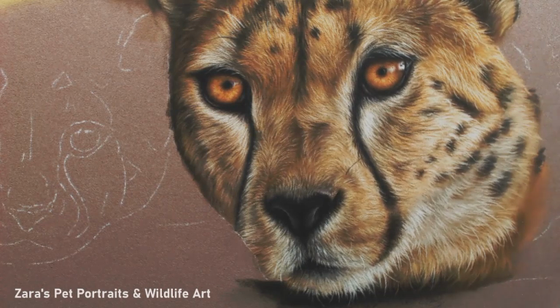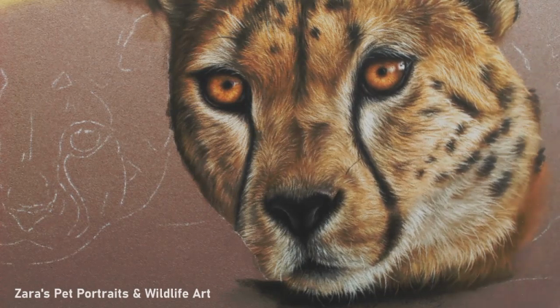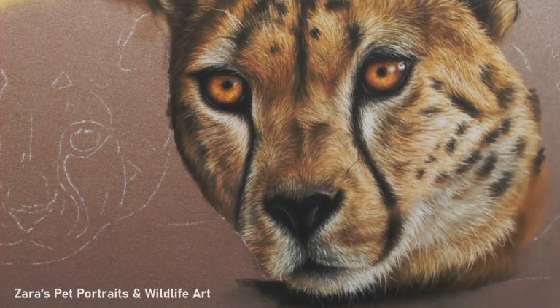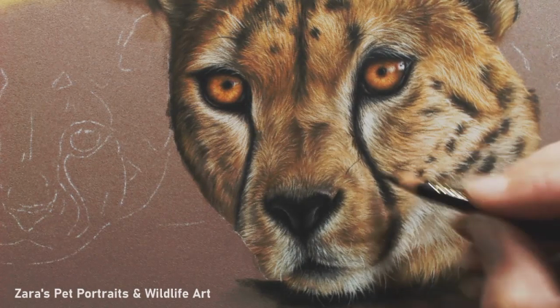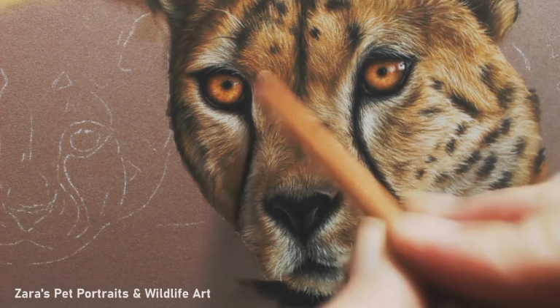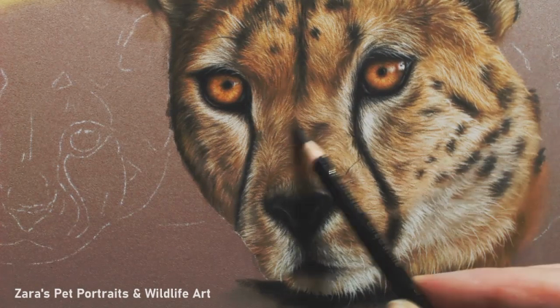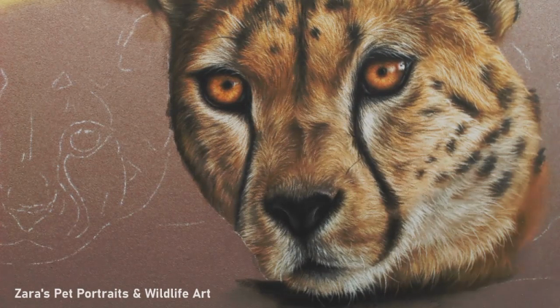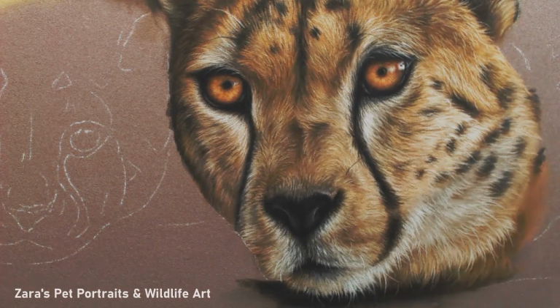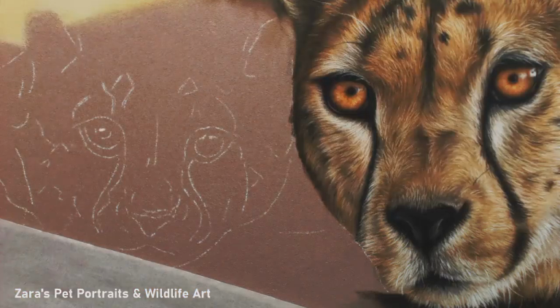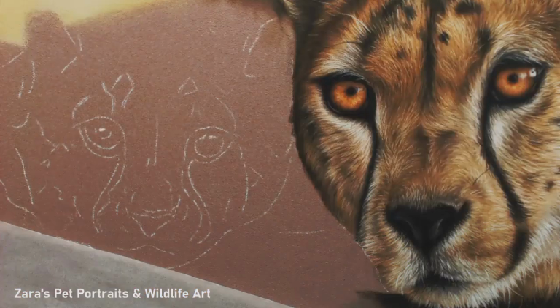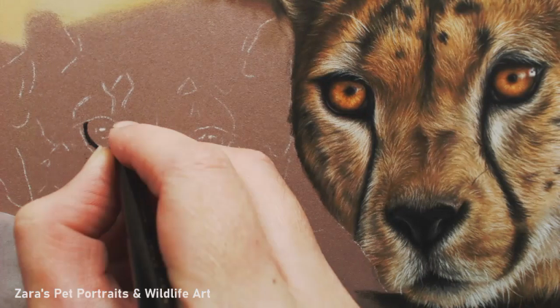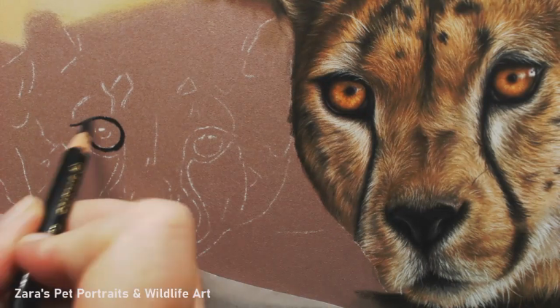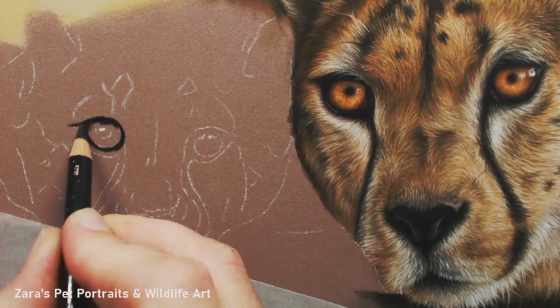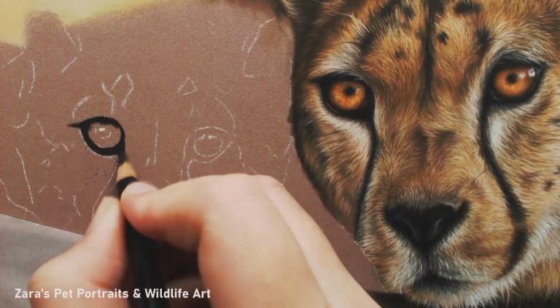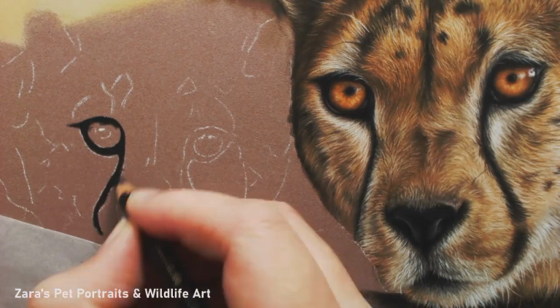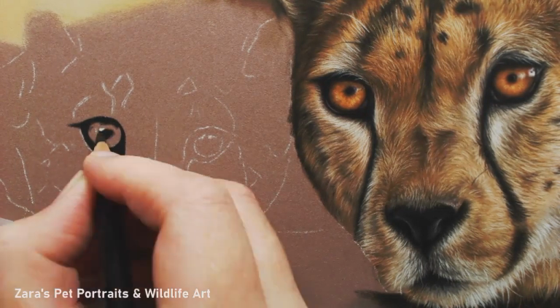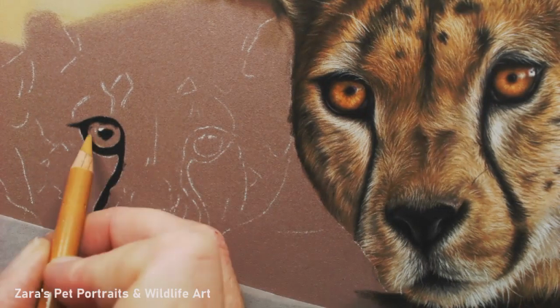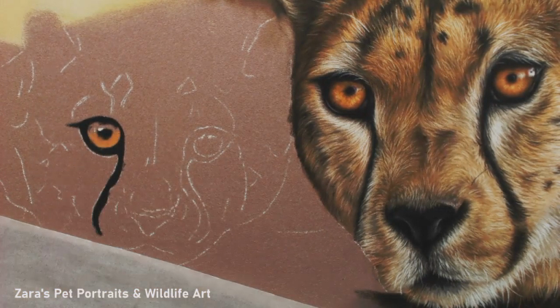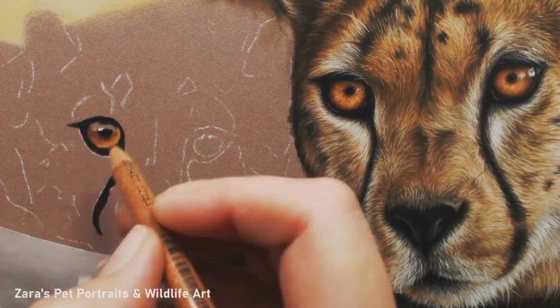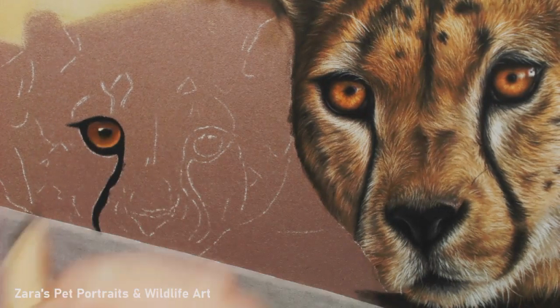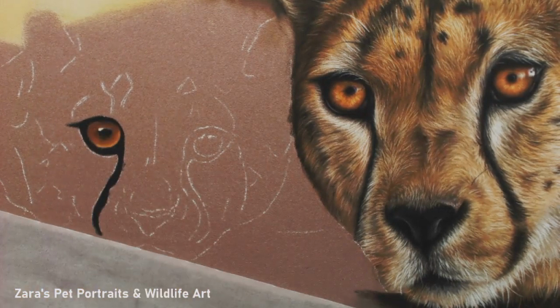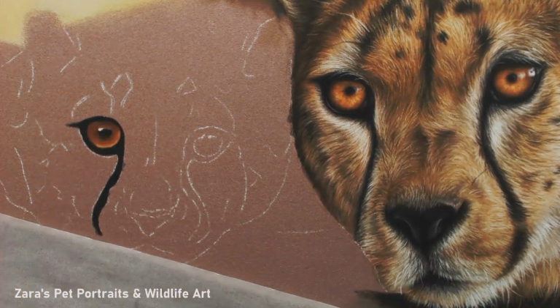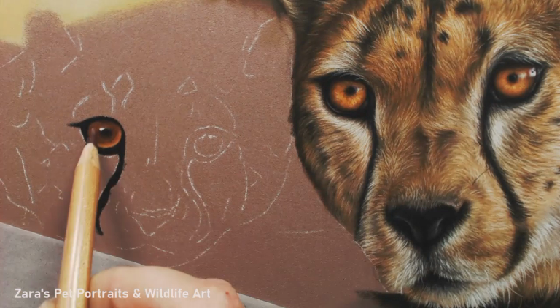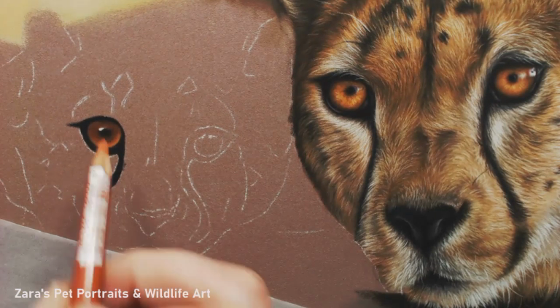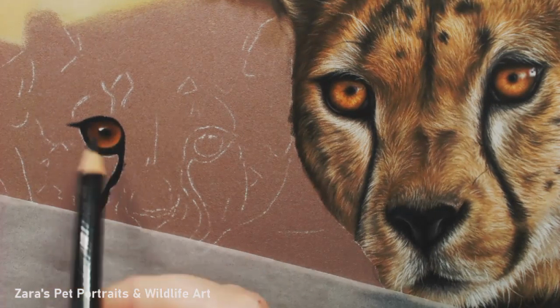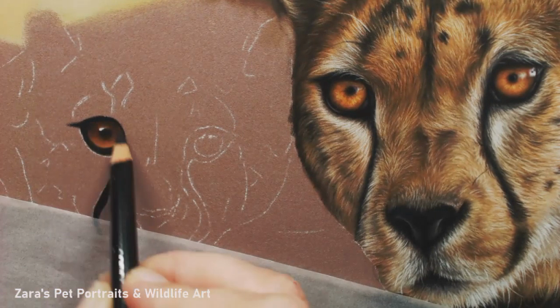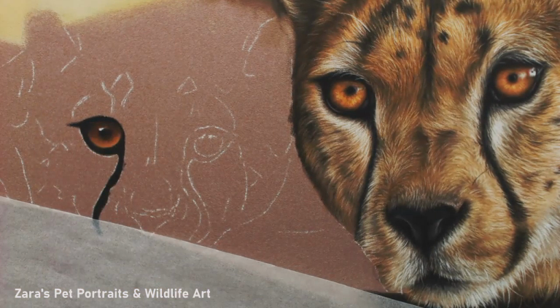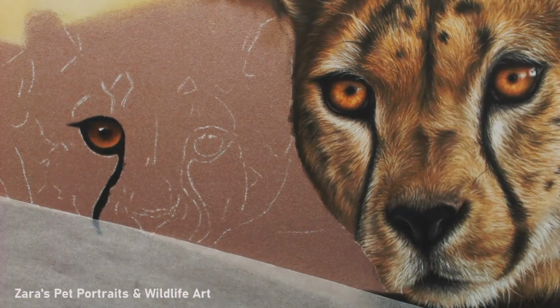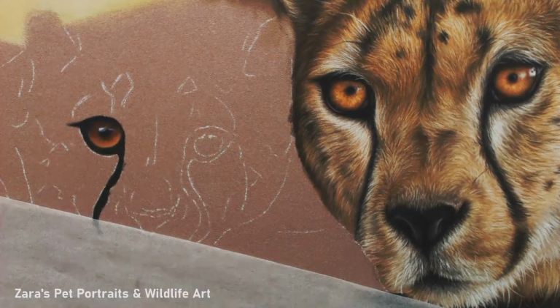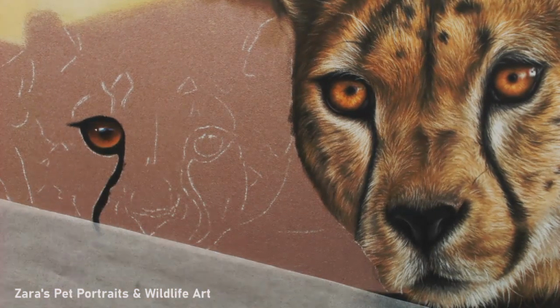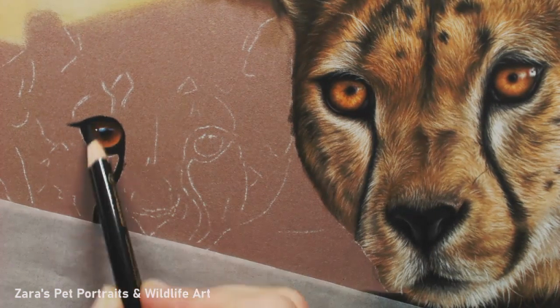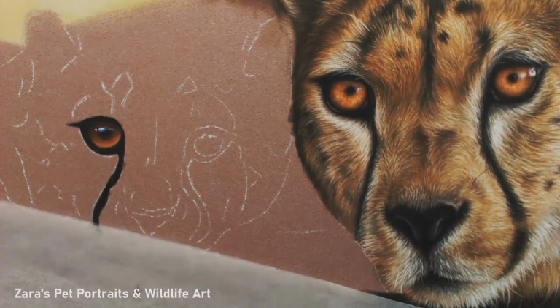Now I'm adding all my lighter shades. This is obviously quite sped up because this was quite a long project over a few days. If there's any part of this project that you want me to slow down and make a focus video on, then please pop it in the comments below.